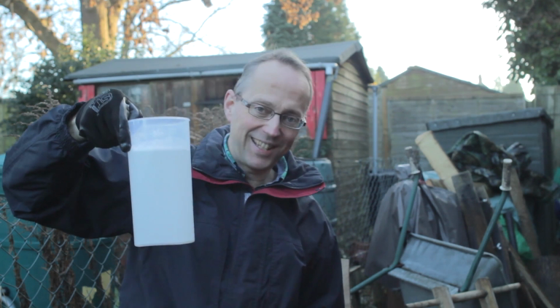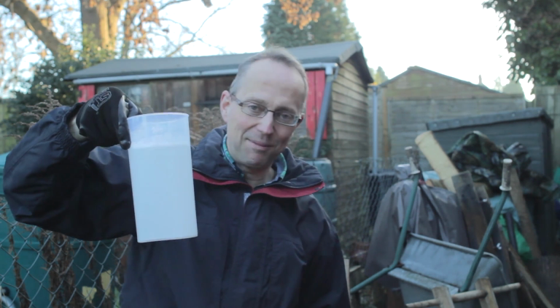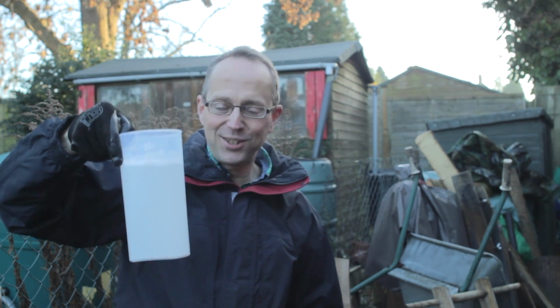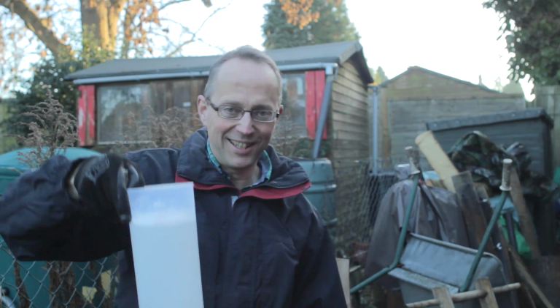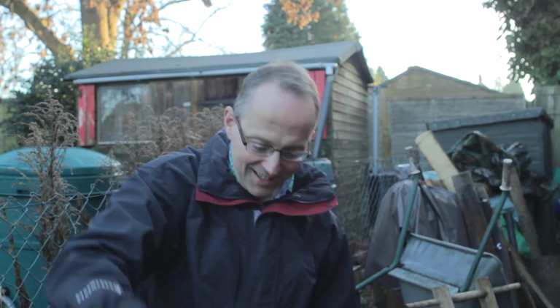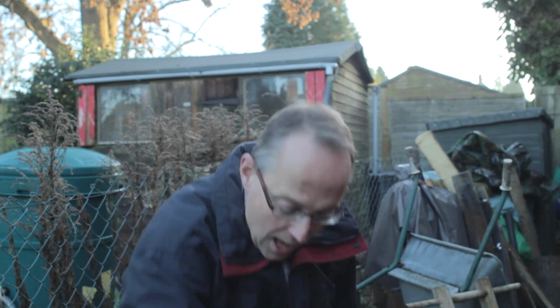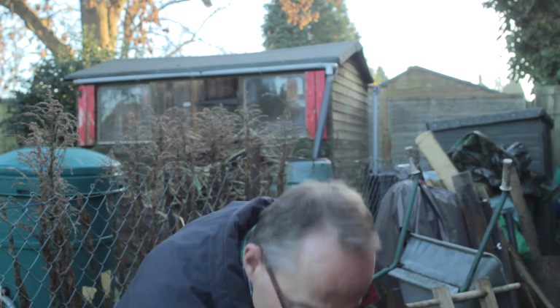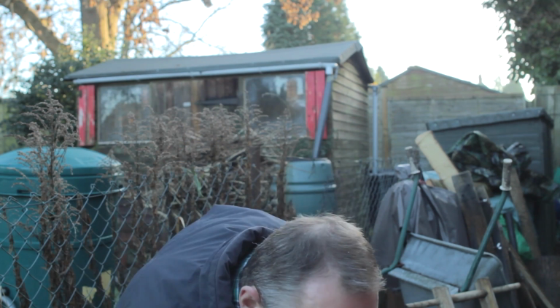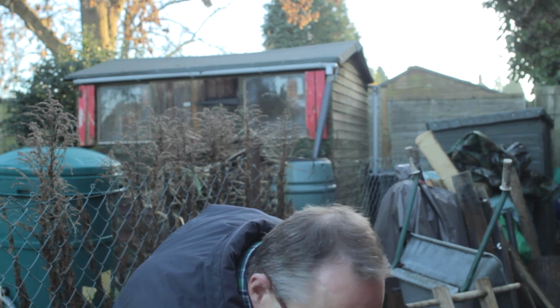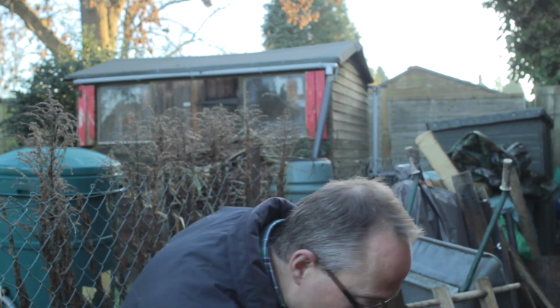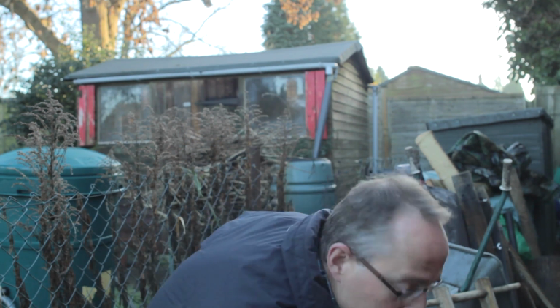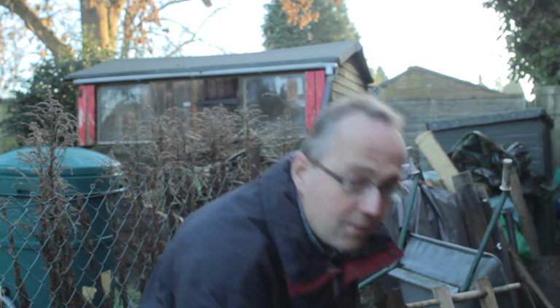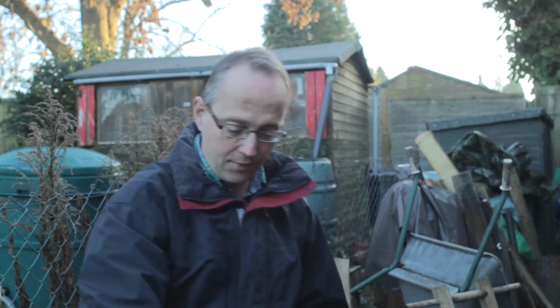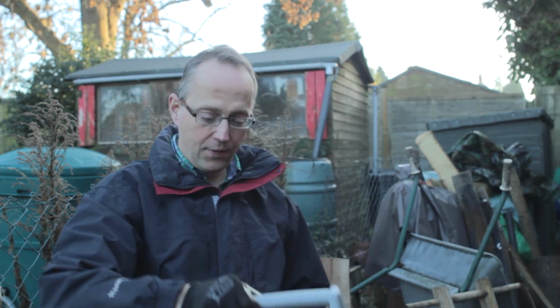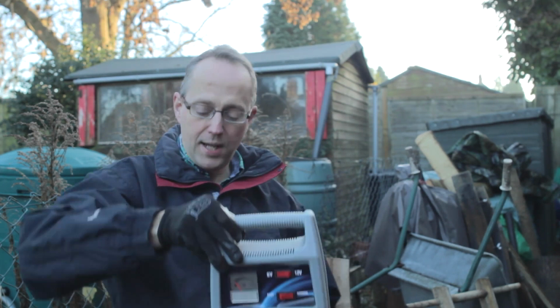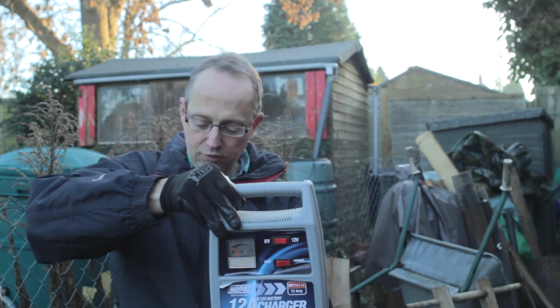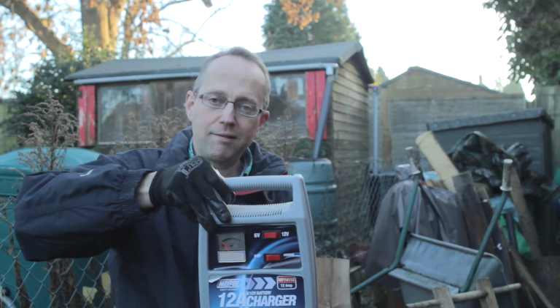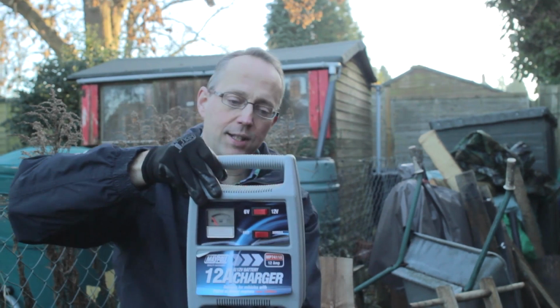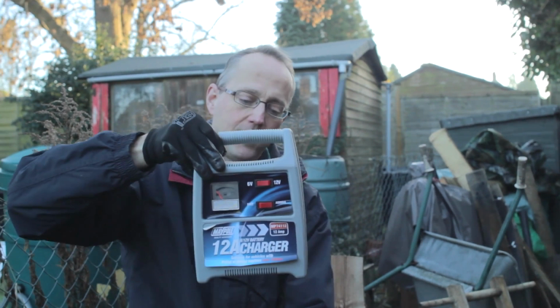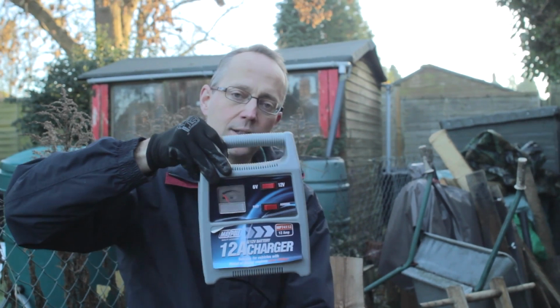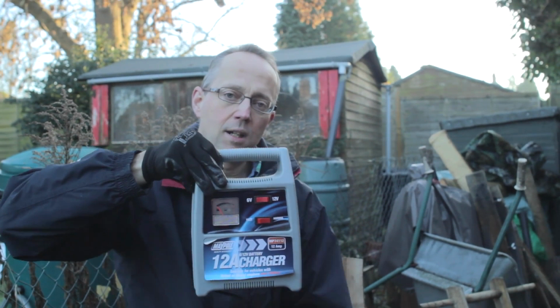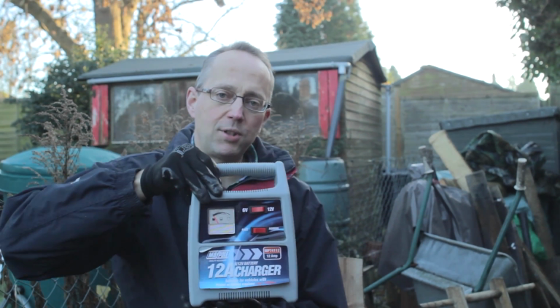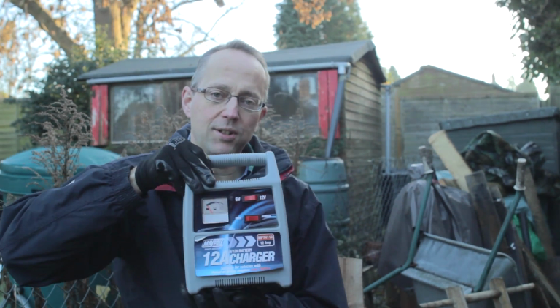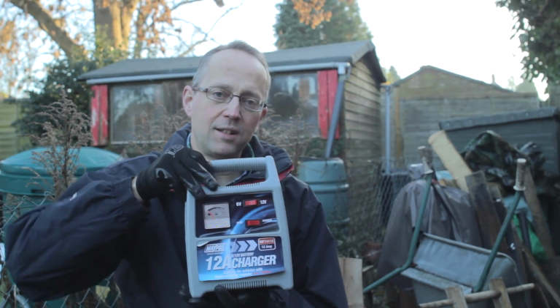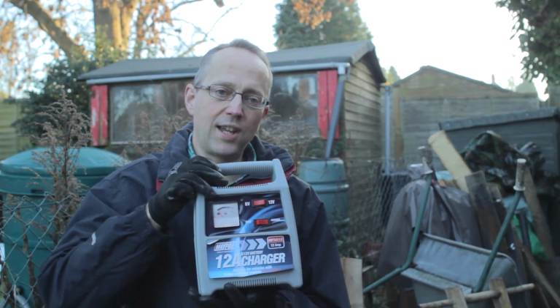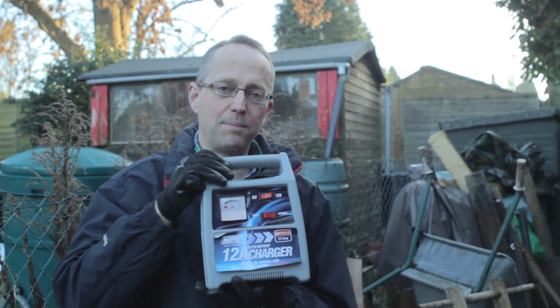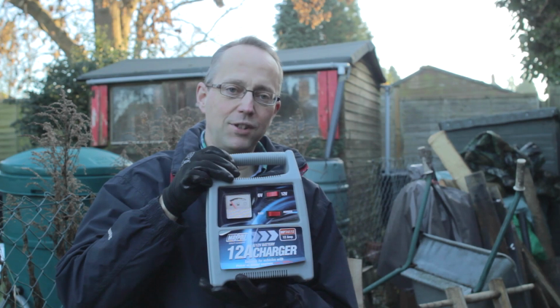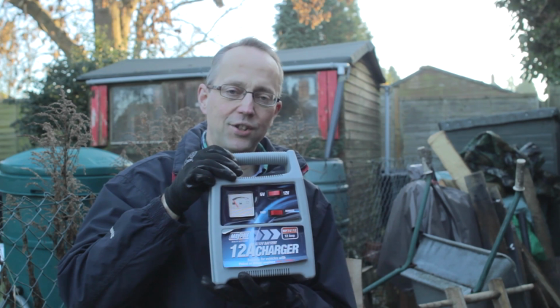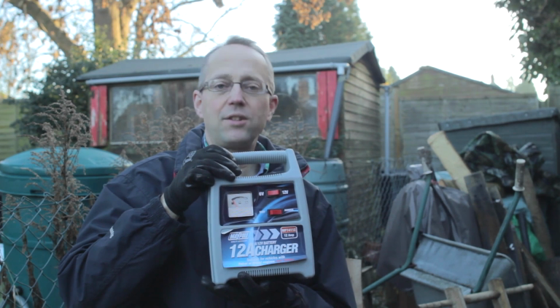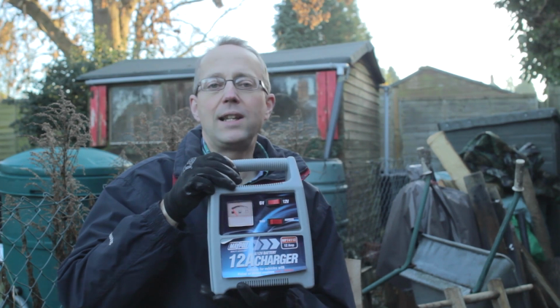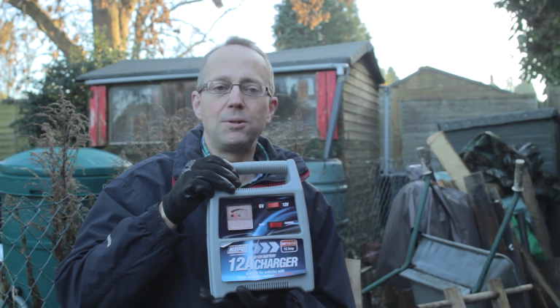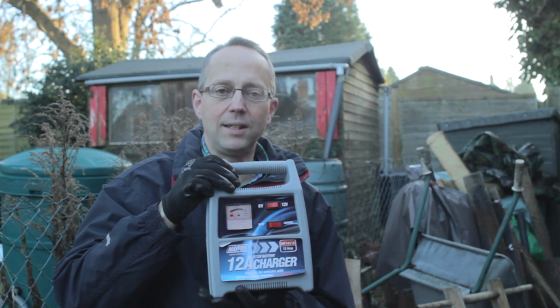Sounds very posh doesn't it? And then for the electric current side of things I'm just using a standard battery charger on a fairly low setting.